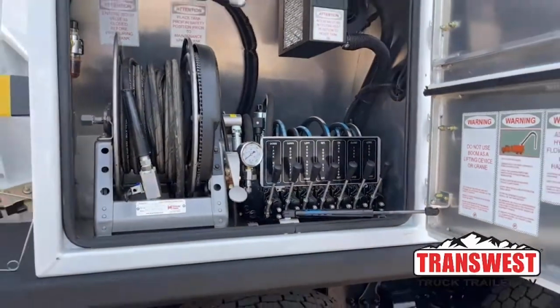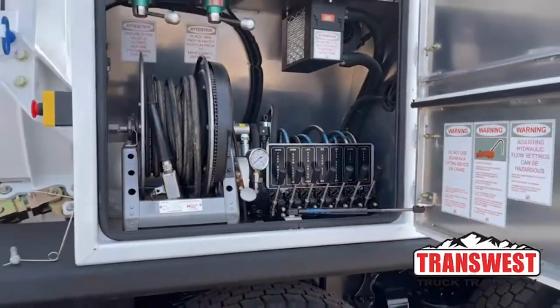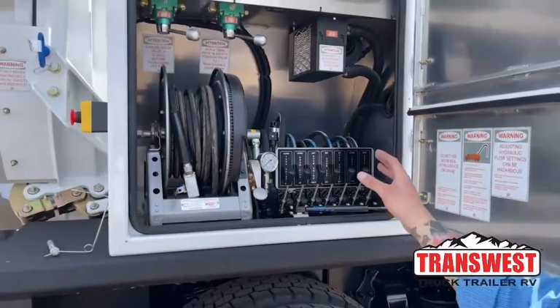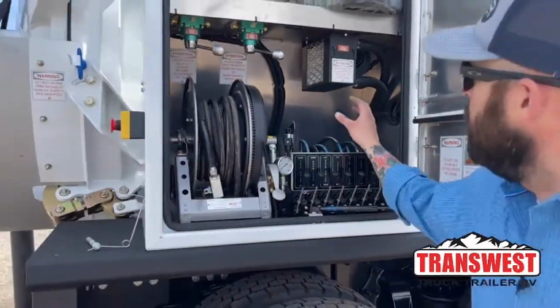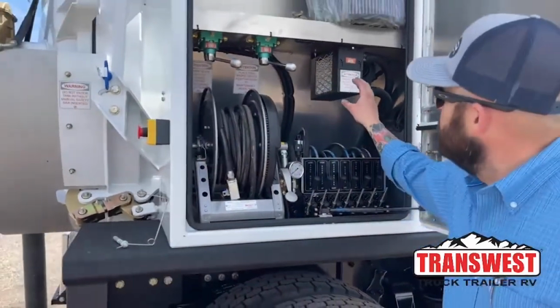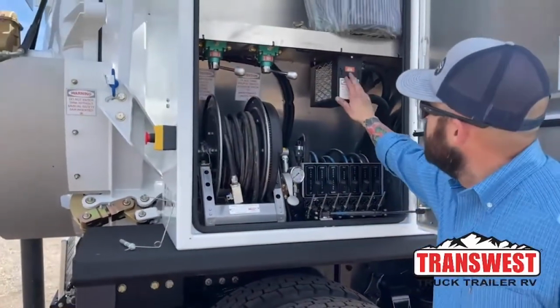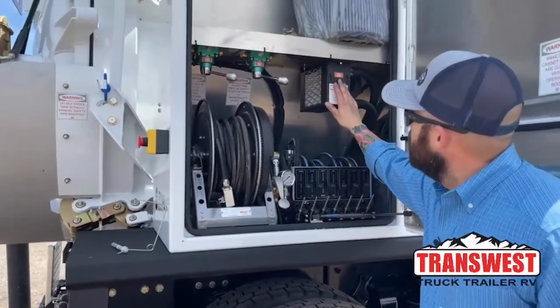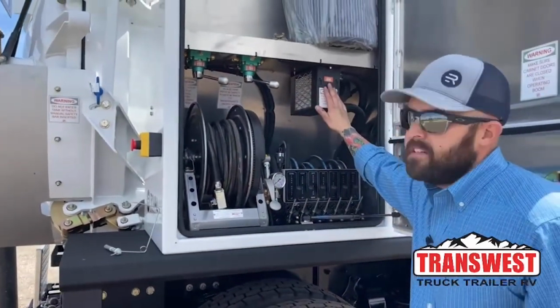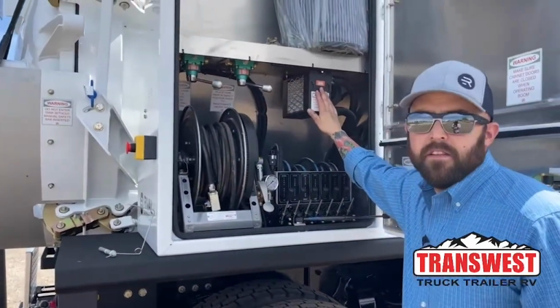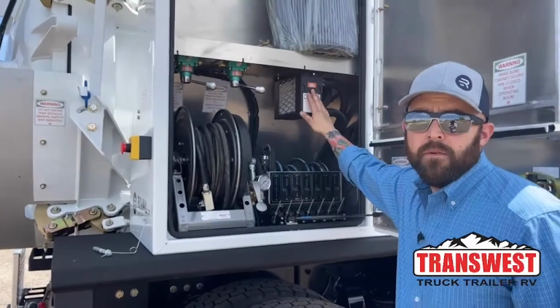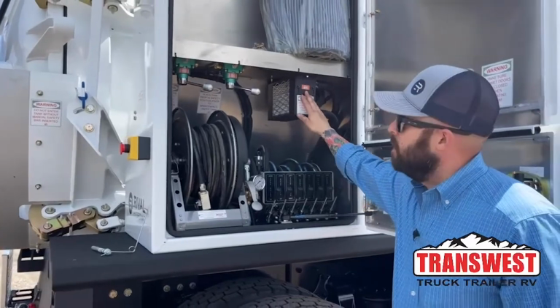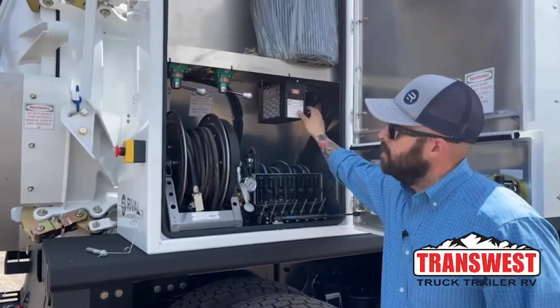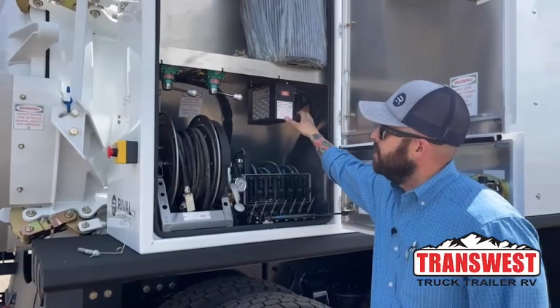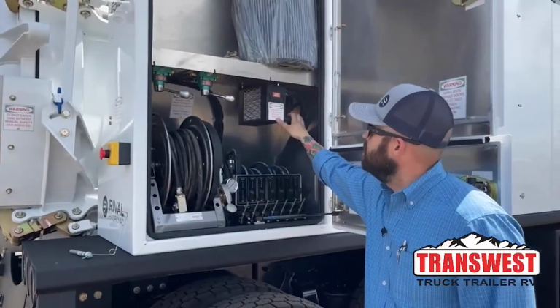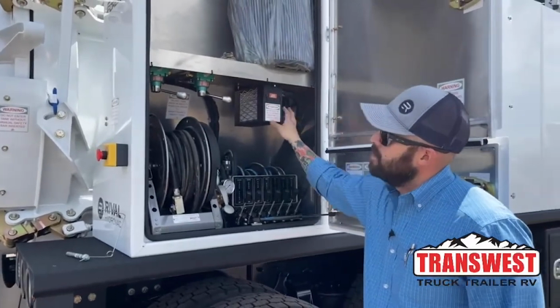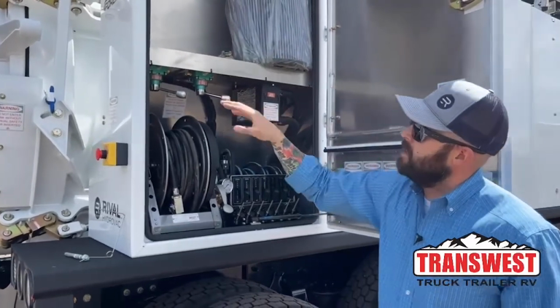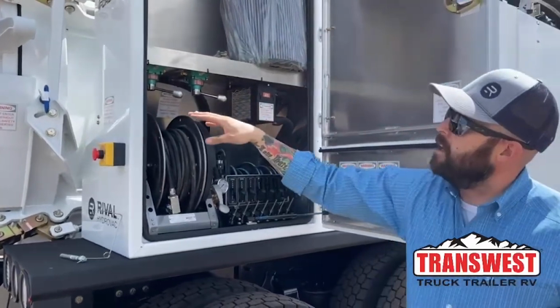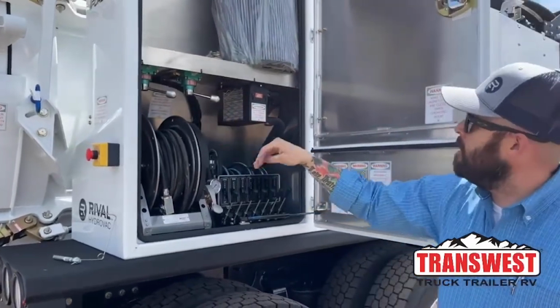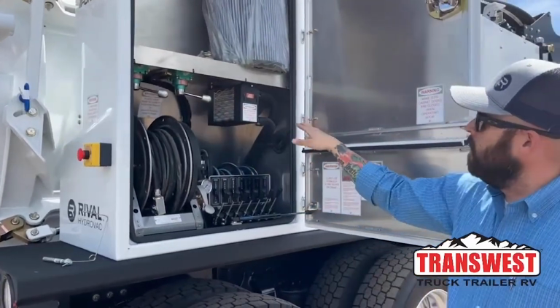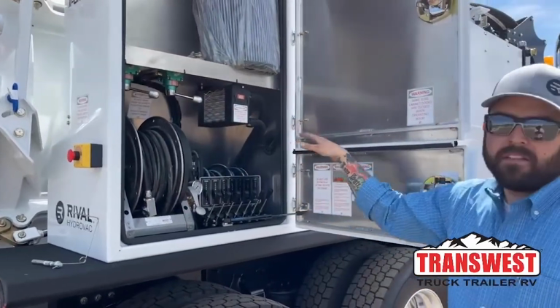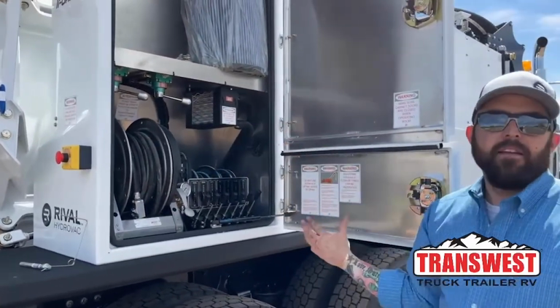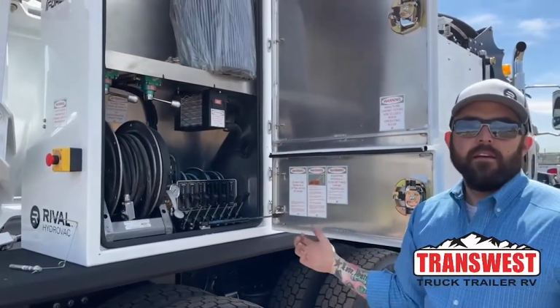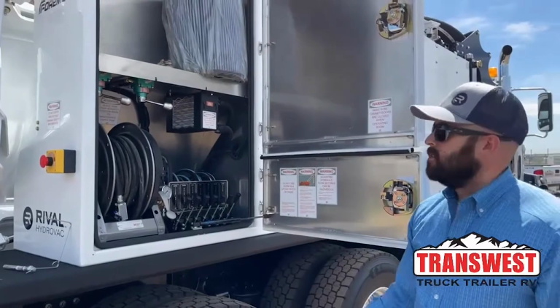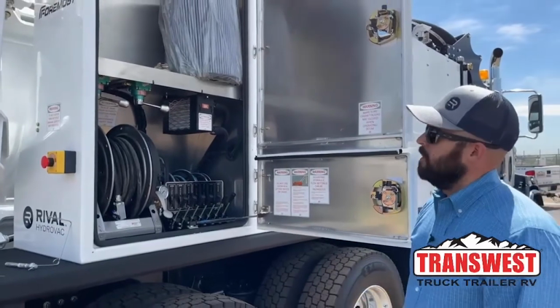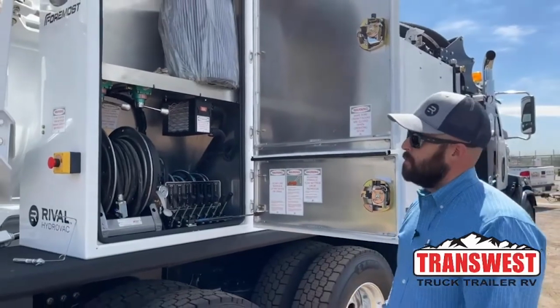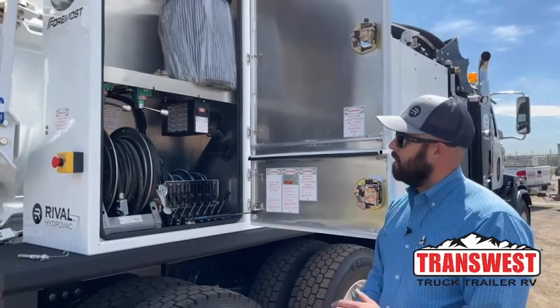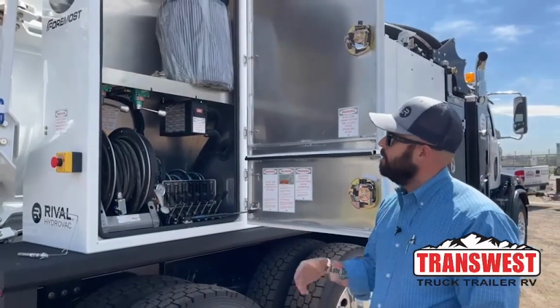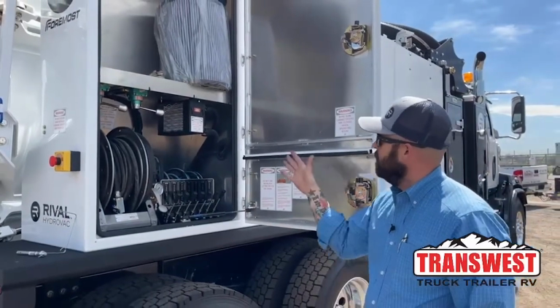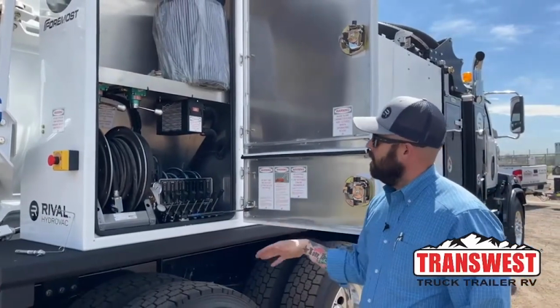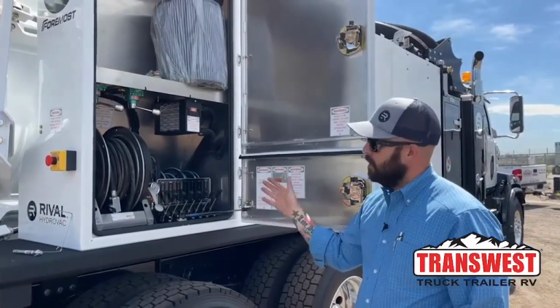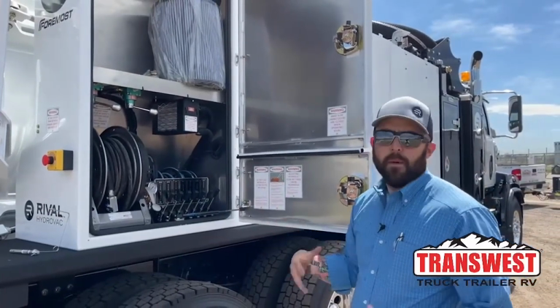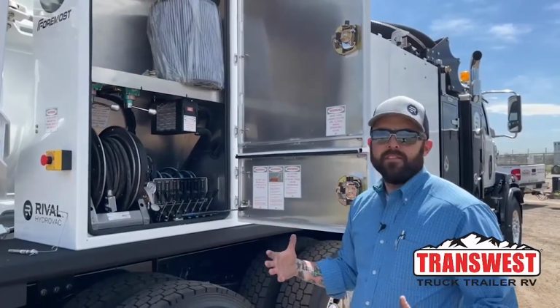All the trucks also have box heaters in all of them that run off the coolant on the engine, so the back decant valves and all the boxes are heated. So if you're in a cold spot in the country, everything — you don't have to worry about it freezing up.